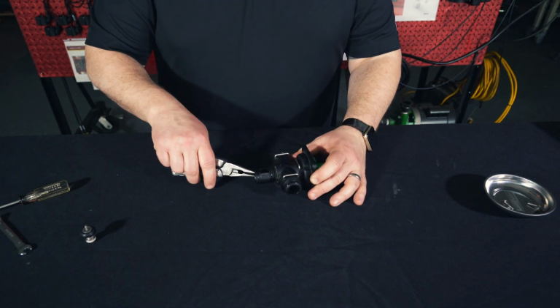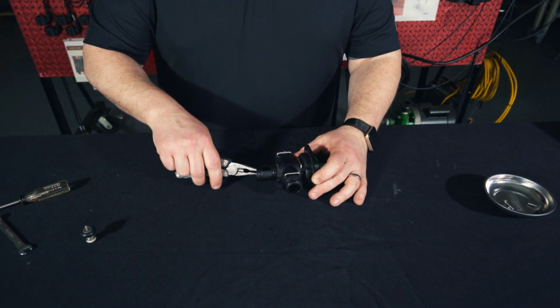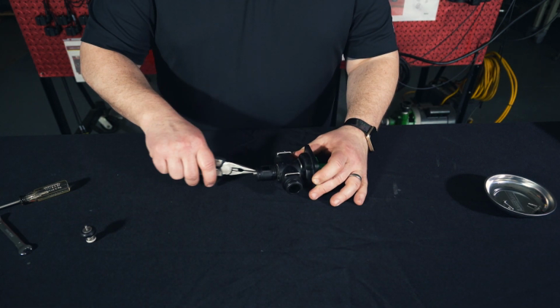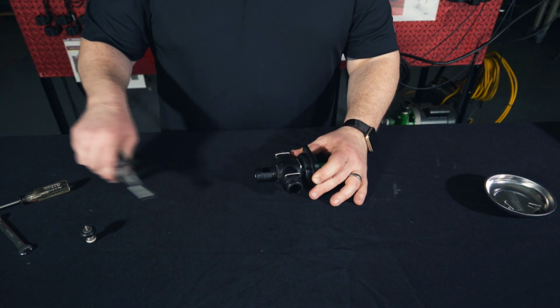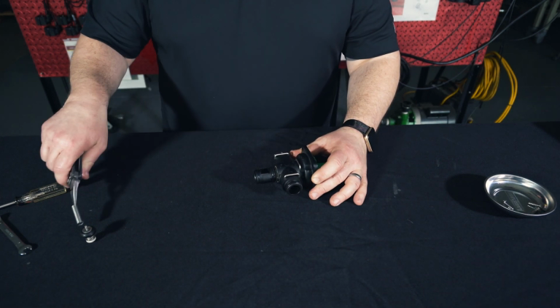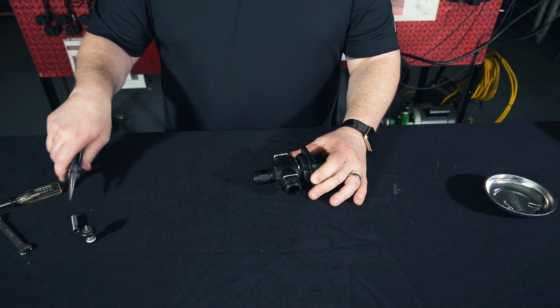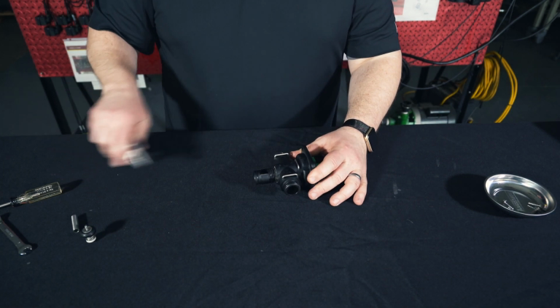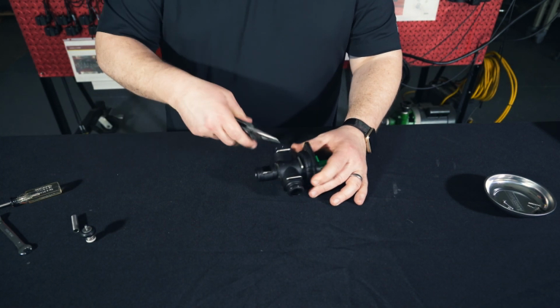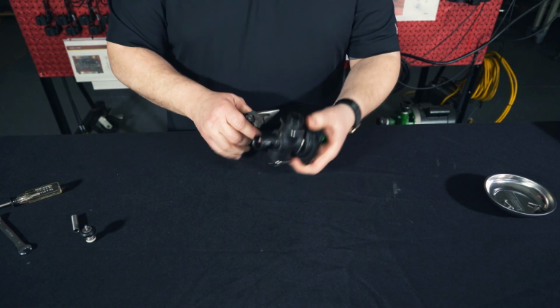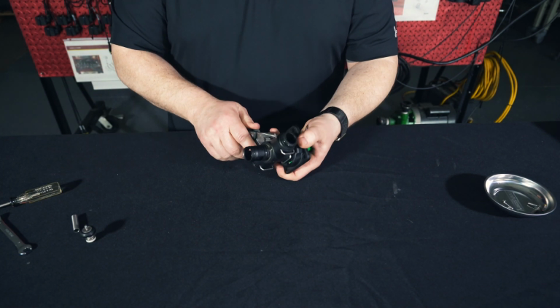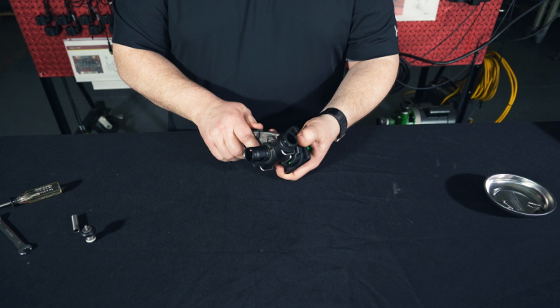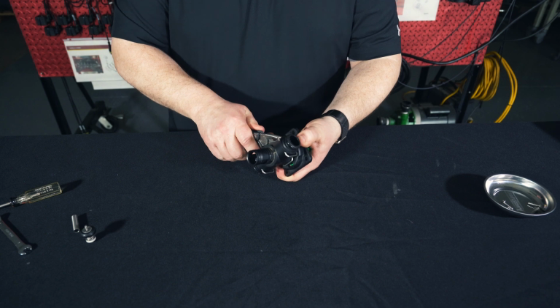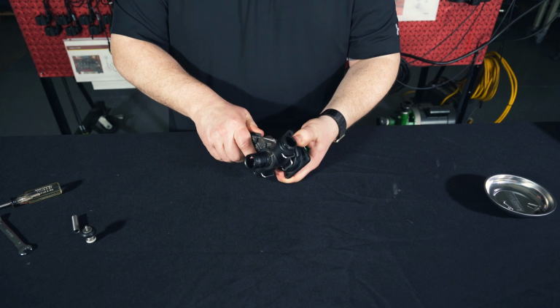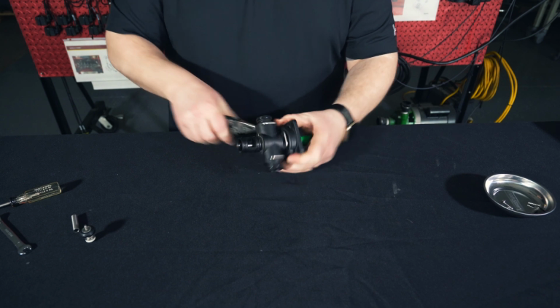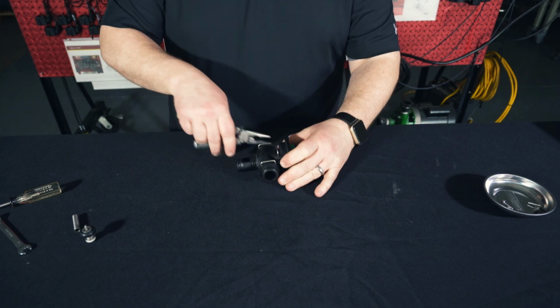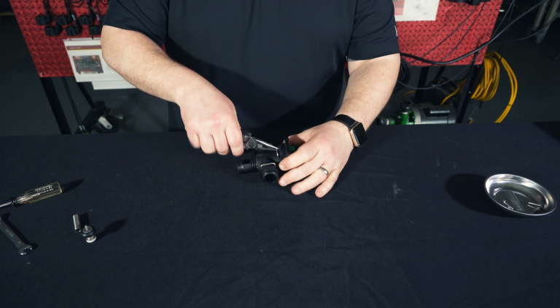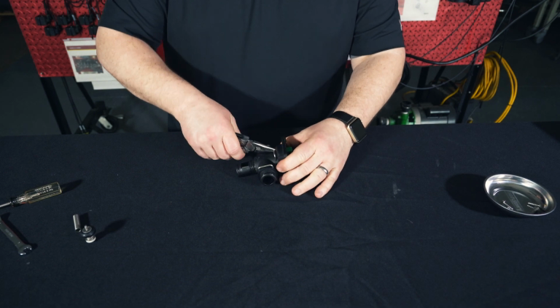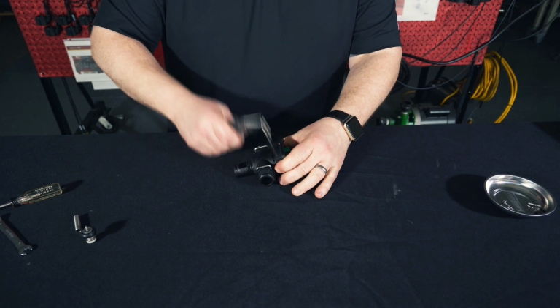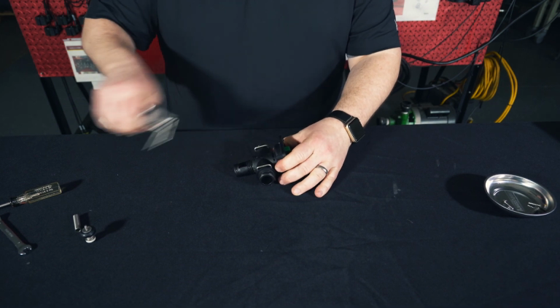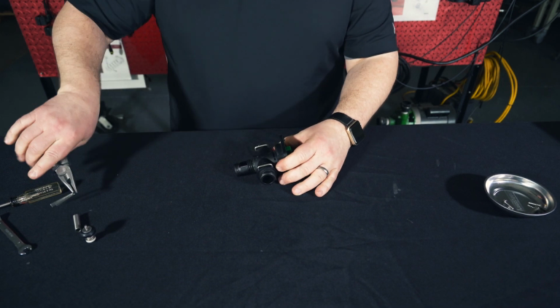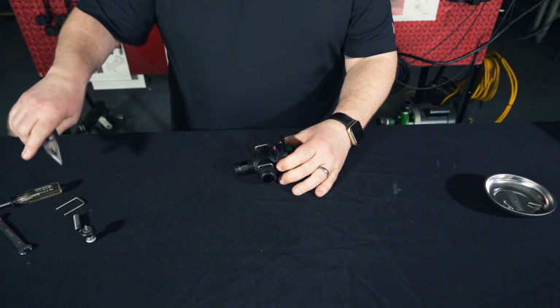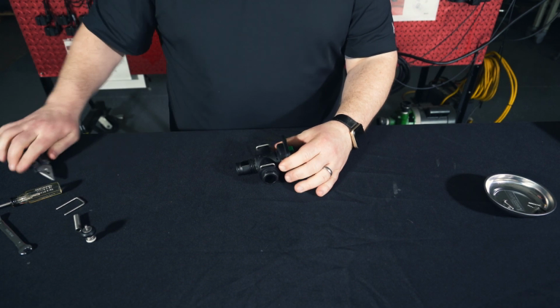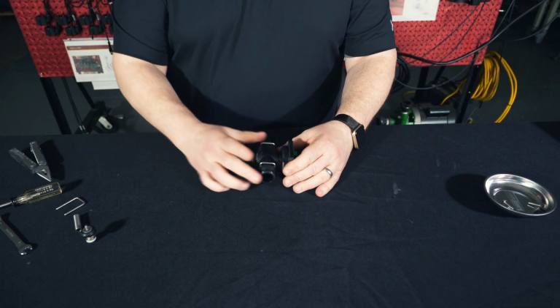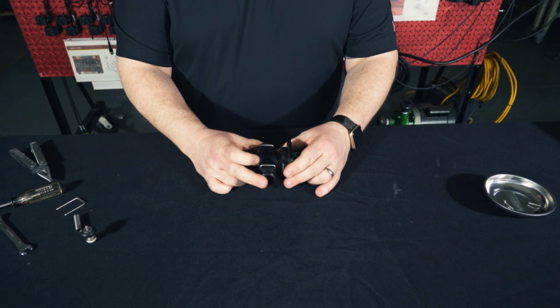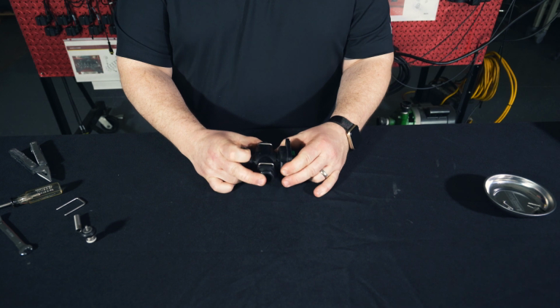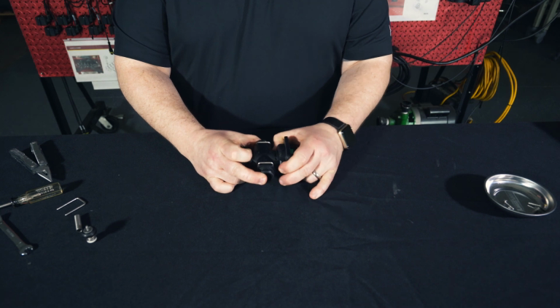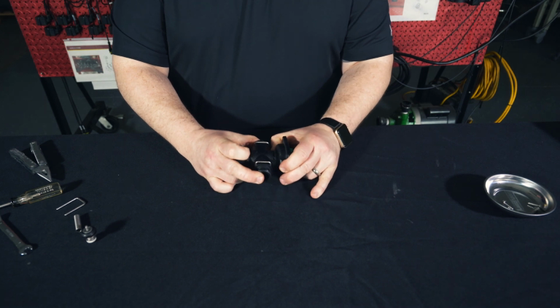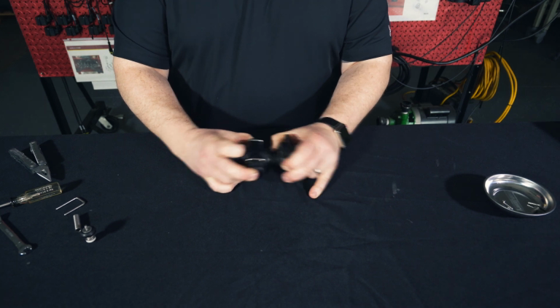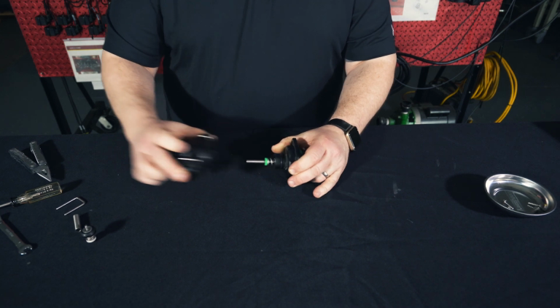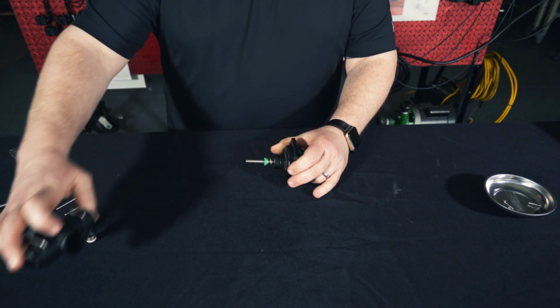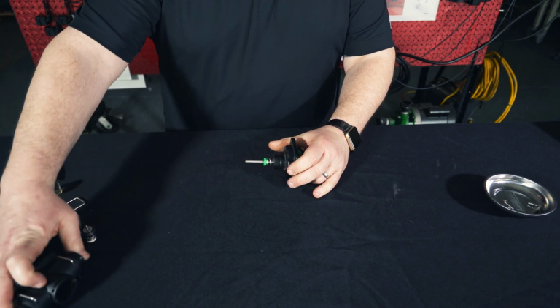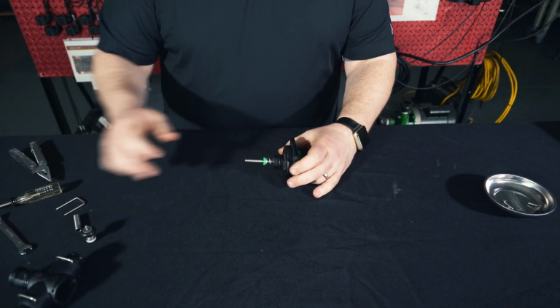Next, we'll remove this collar. Then we'll pull the U-pin out of our way and pull off the liquid housing. We'll set that aside as well.